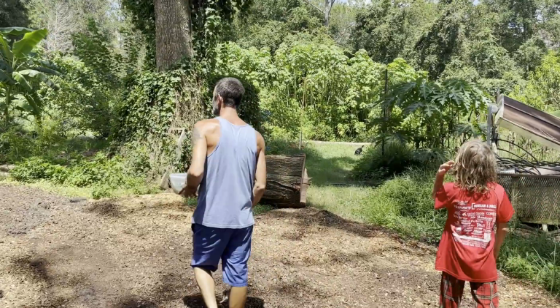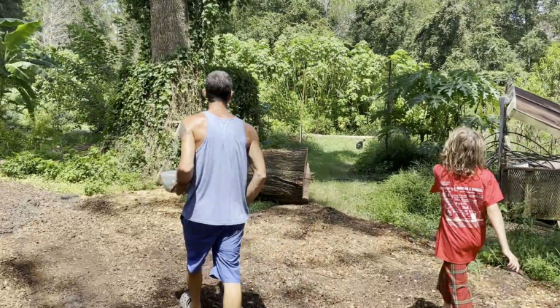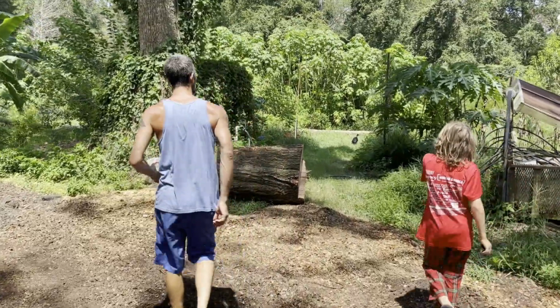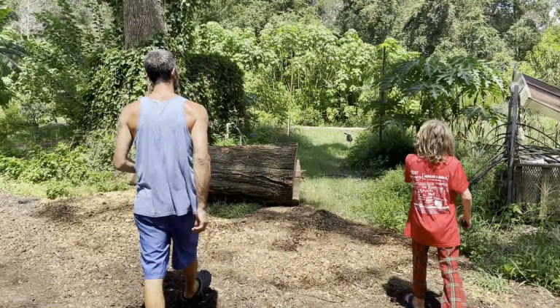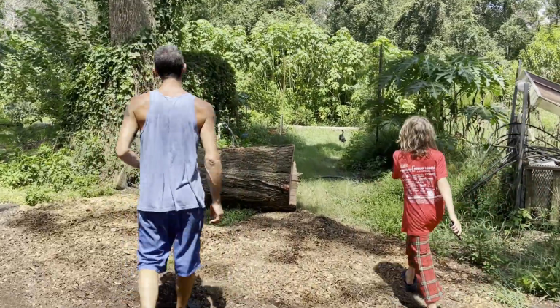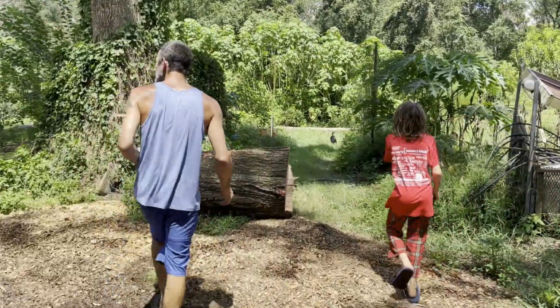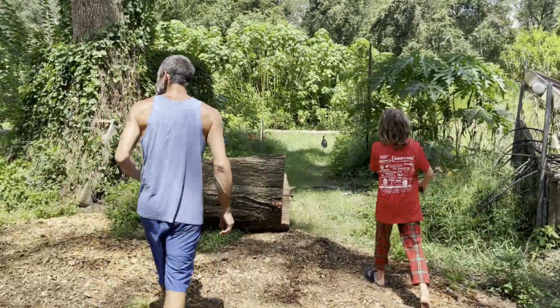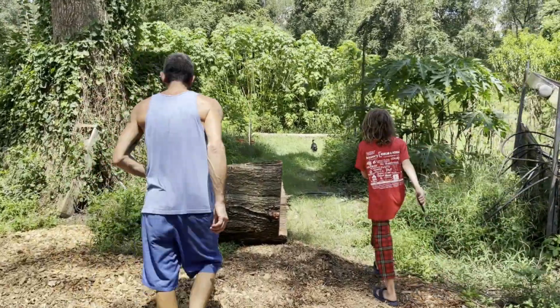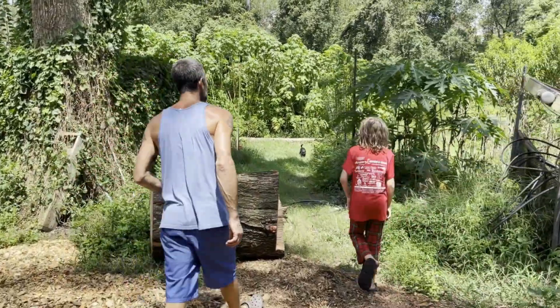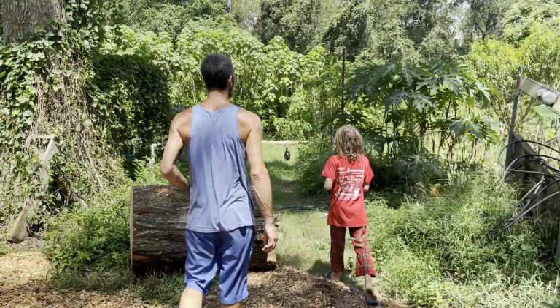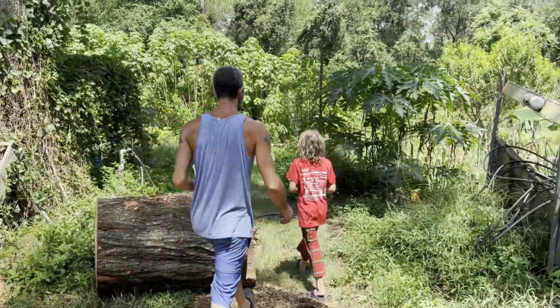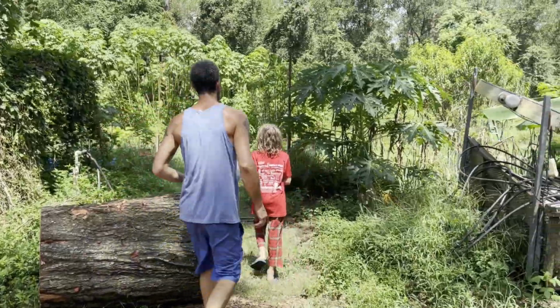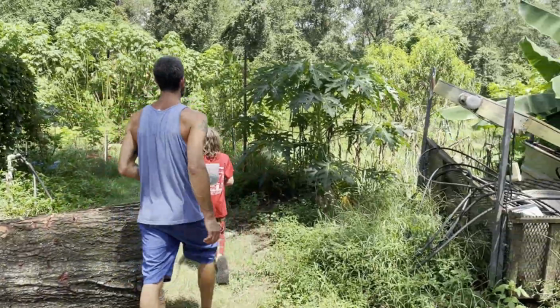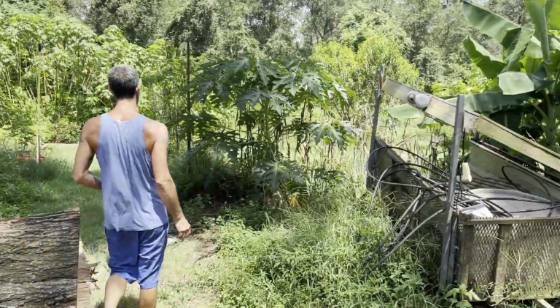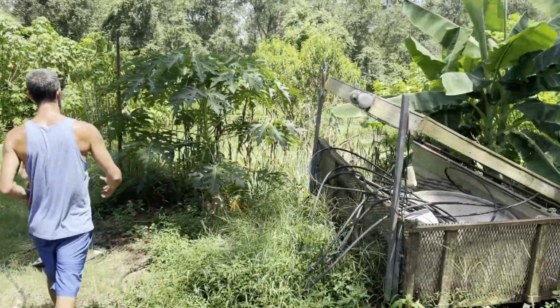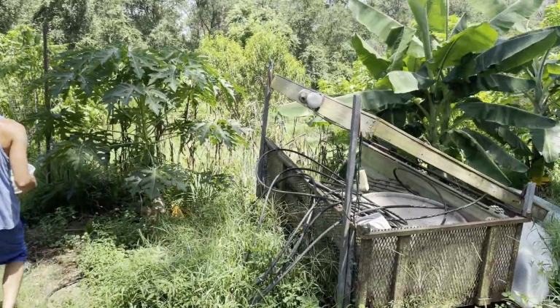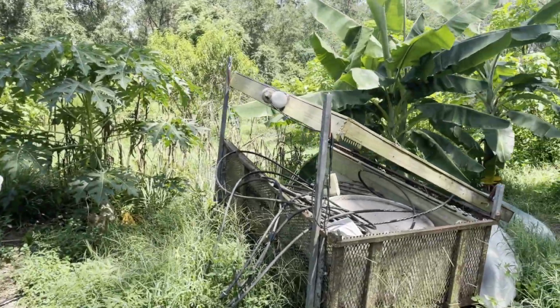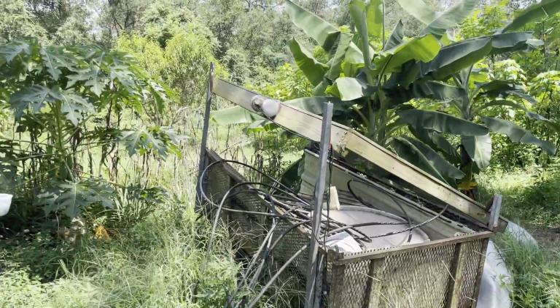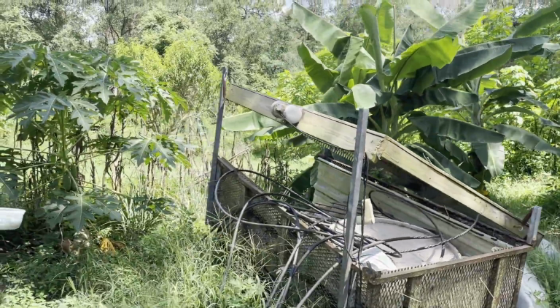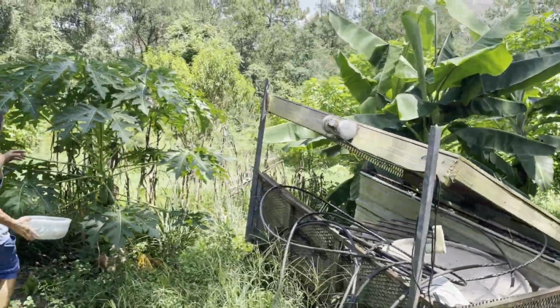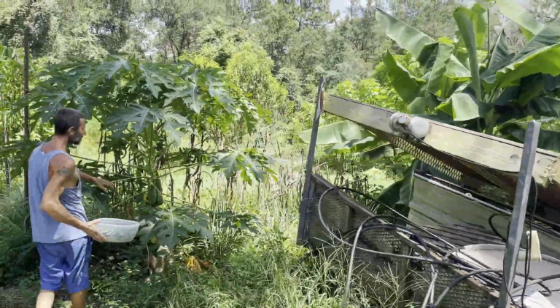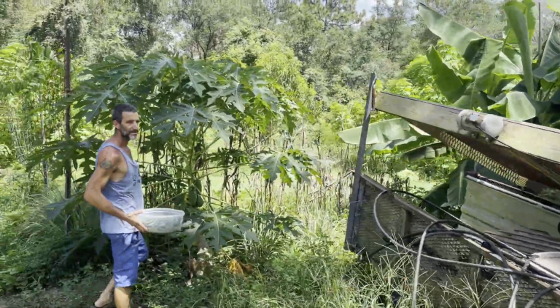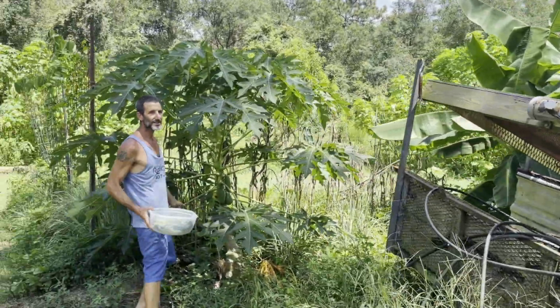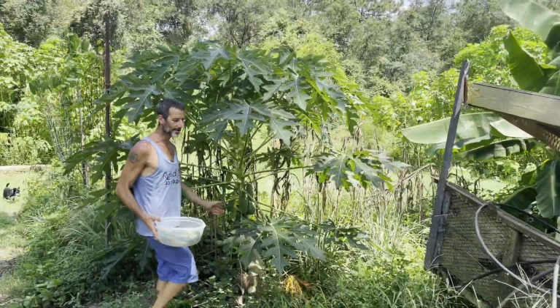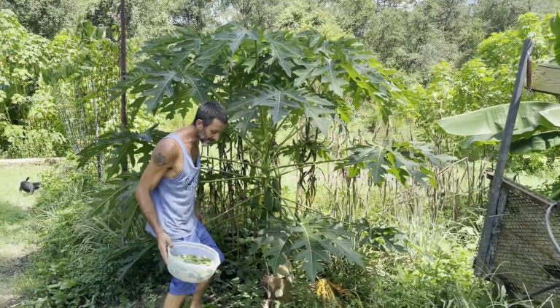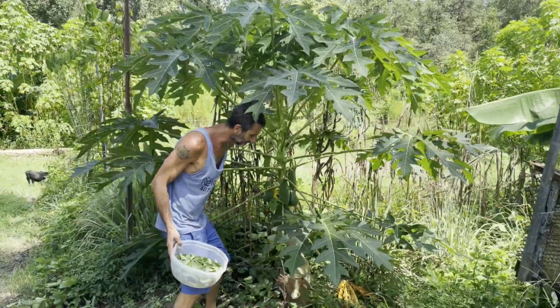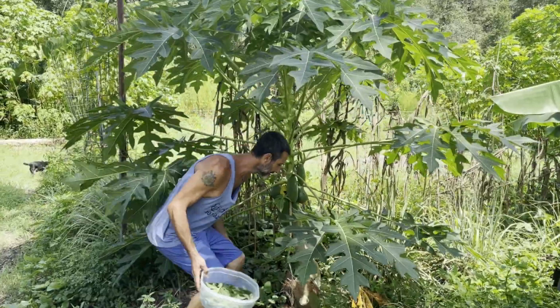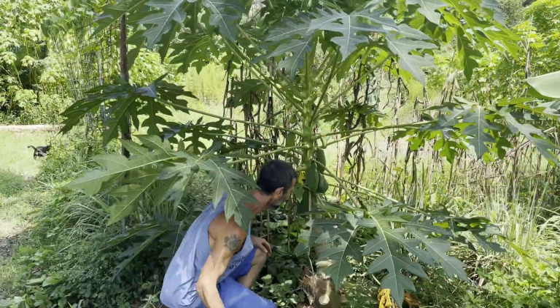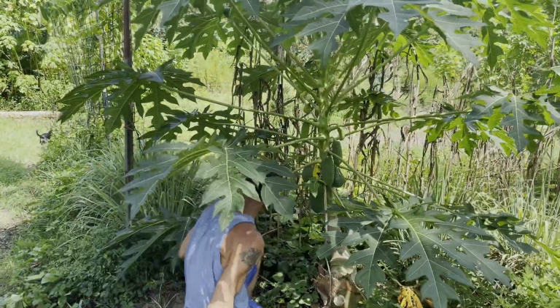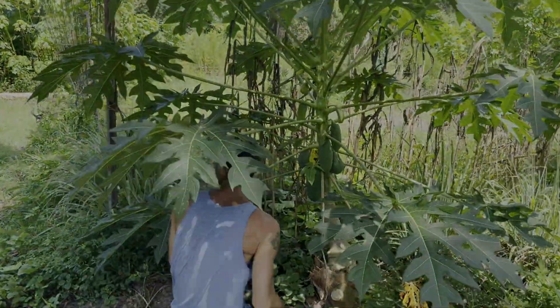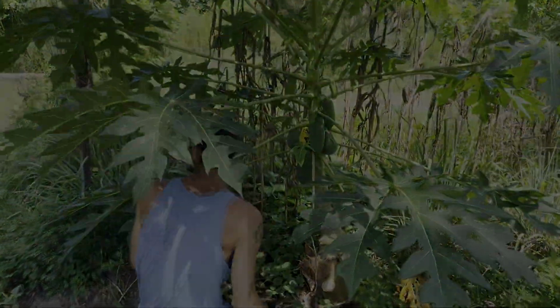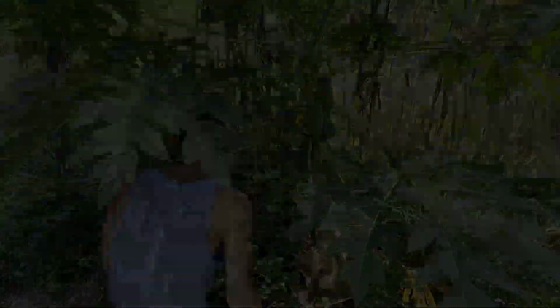We've got to get a papaya. I think I have some worthy papayas for a green papaya salad. This is something I always do with my papayas — there's a waterfall.